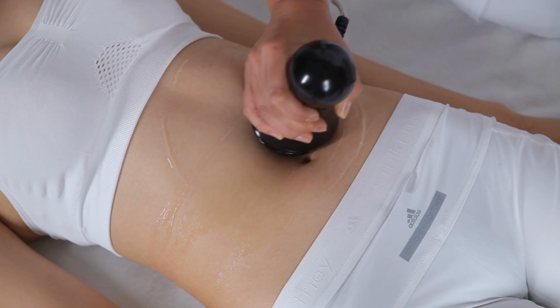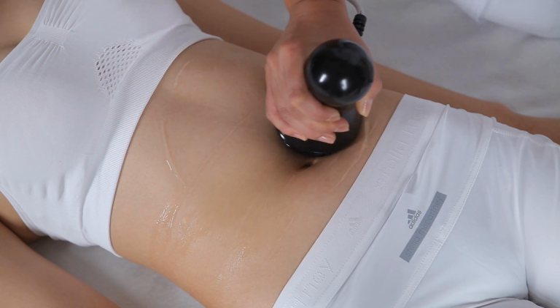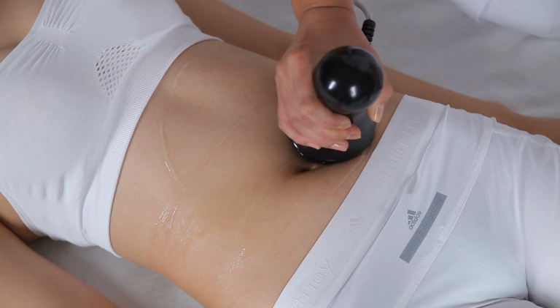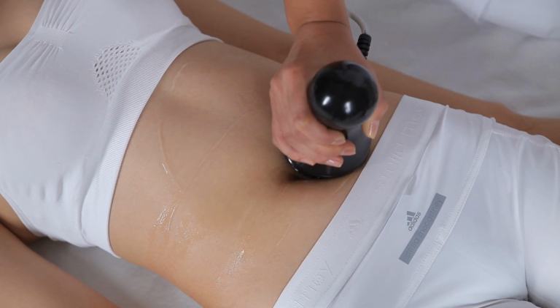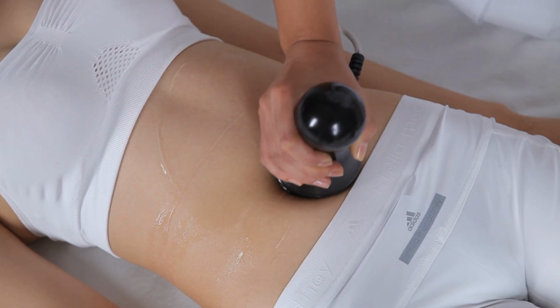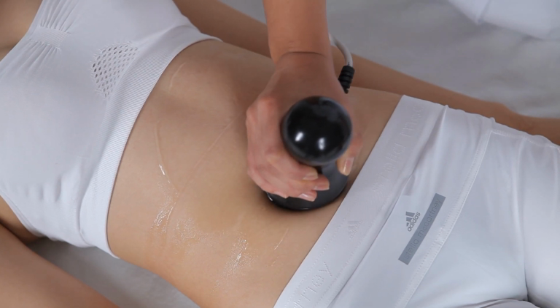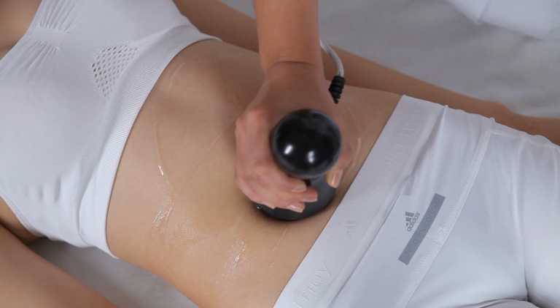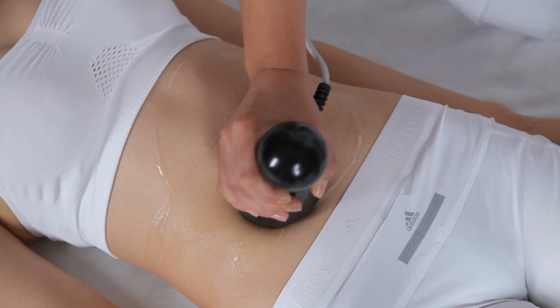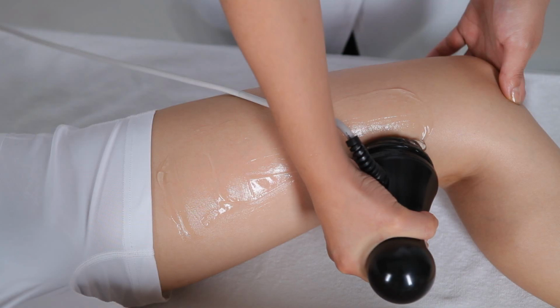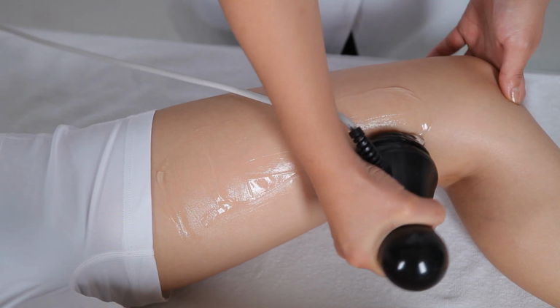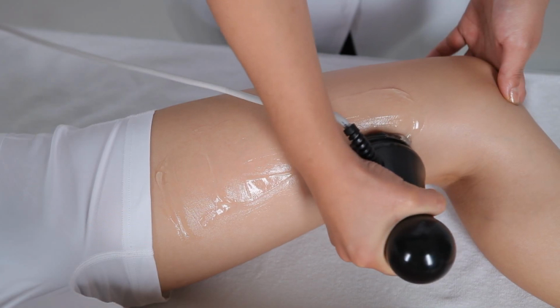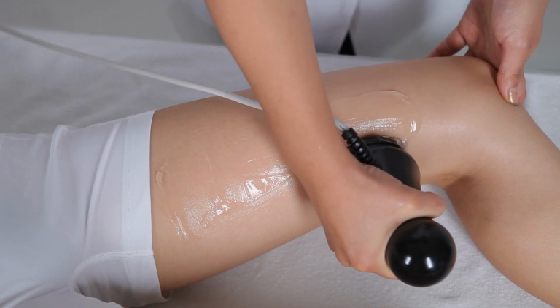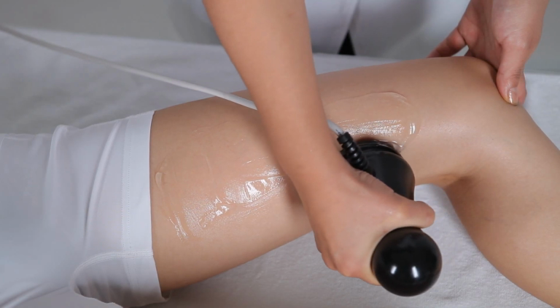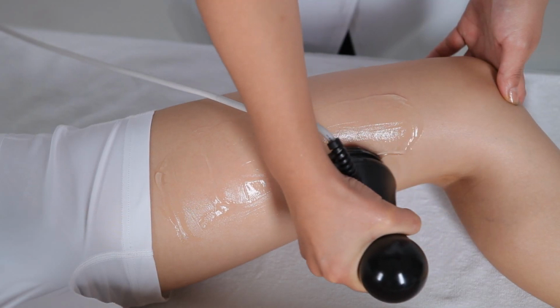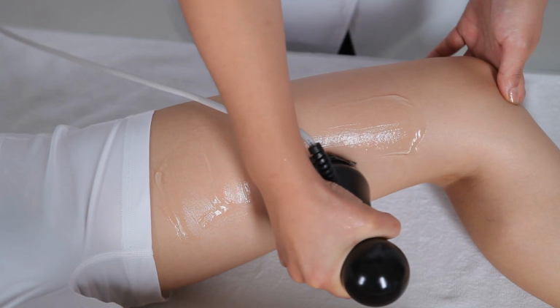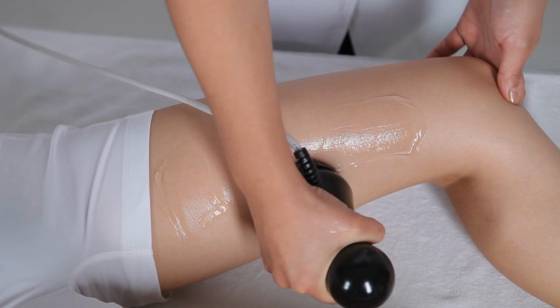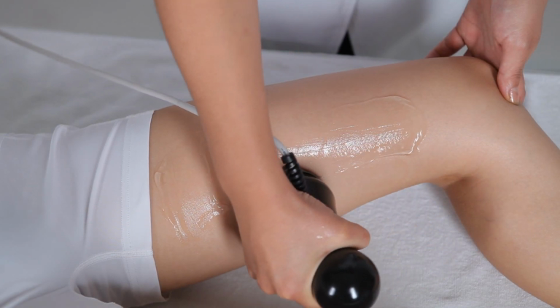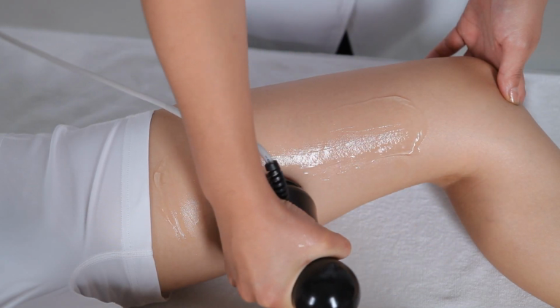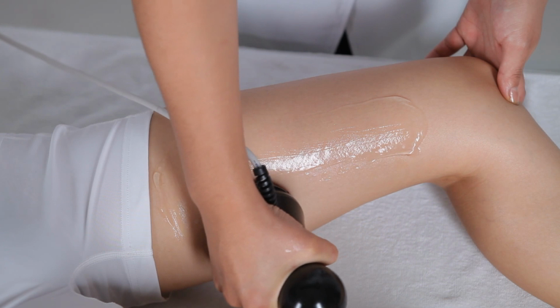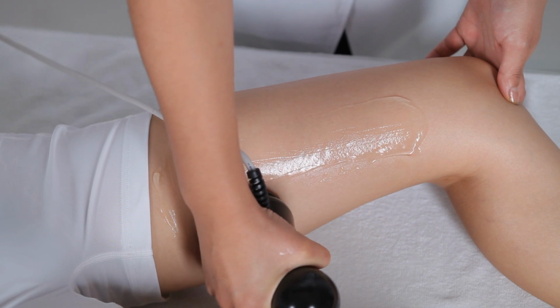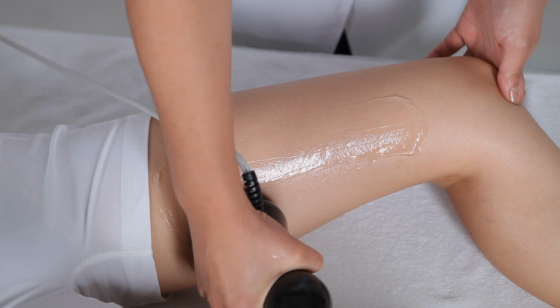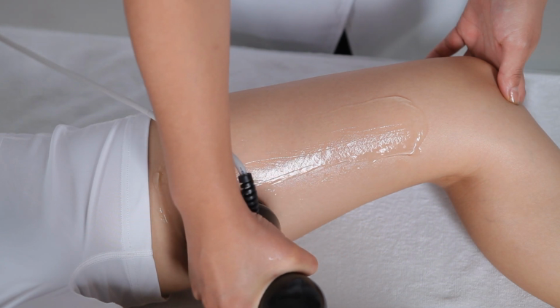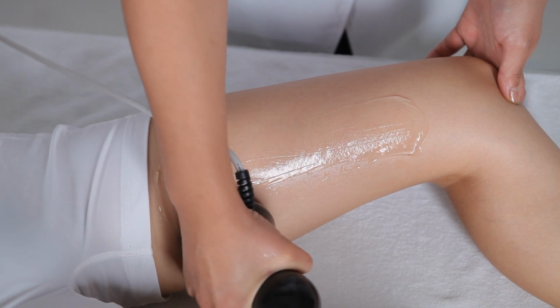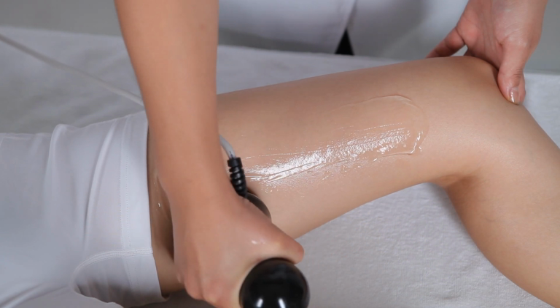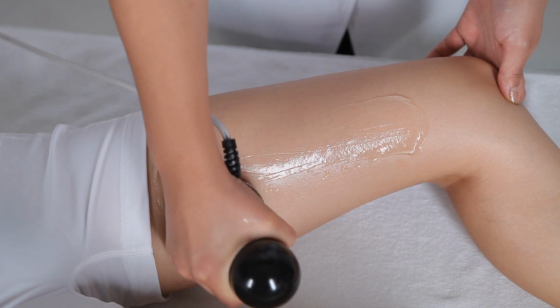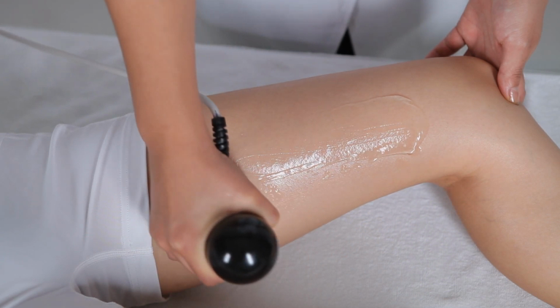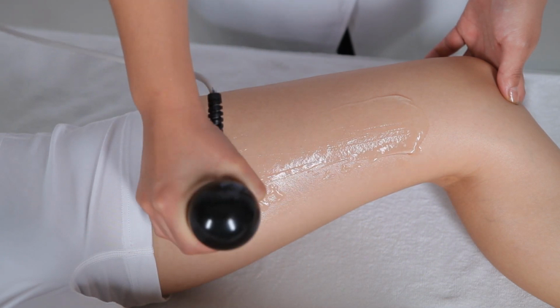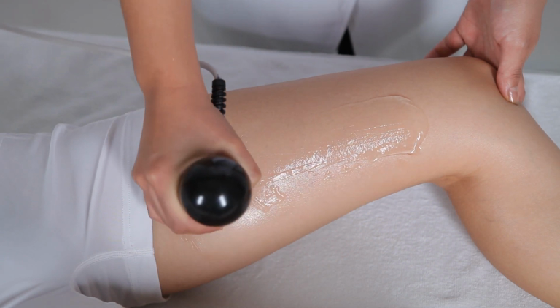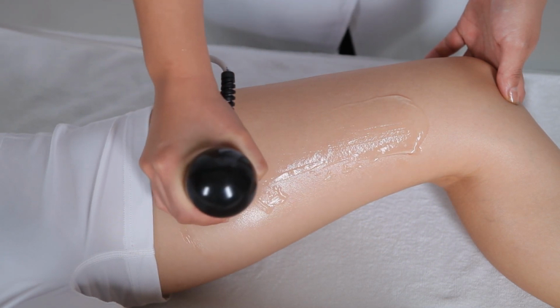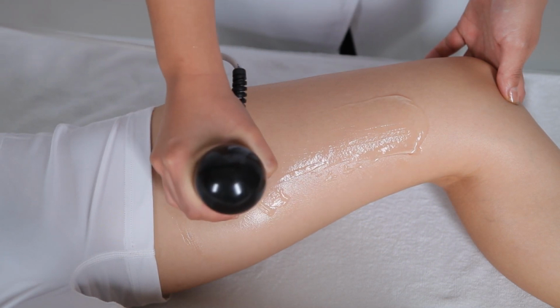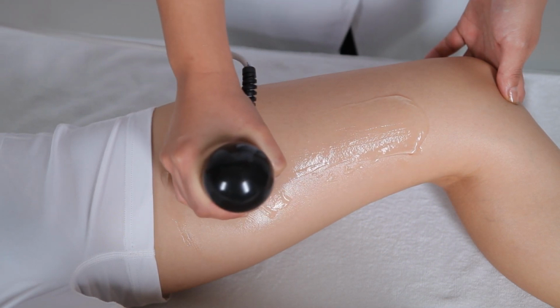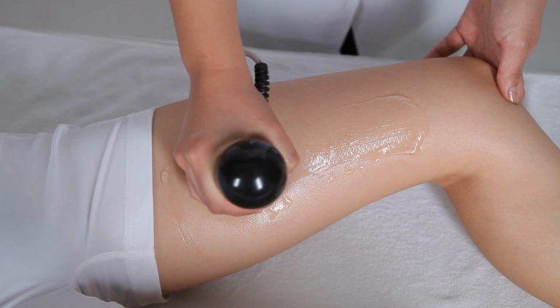These energies offer unrivaled flexibility and efficiency, allowing you to expand treatment capabilities and enhance your practice with a single device.